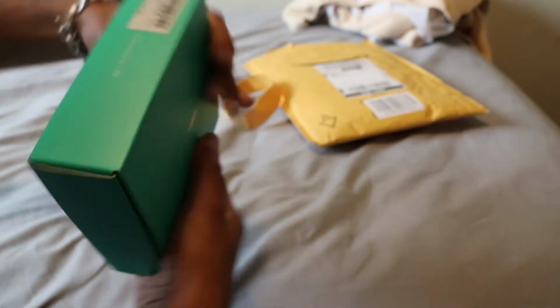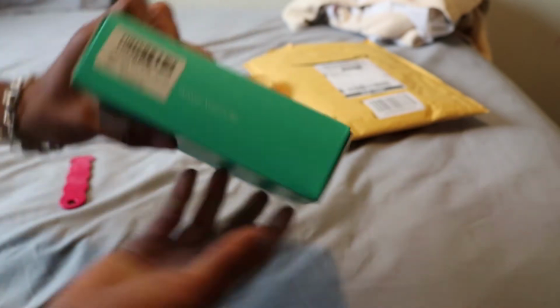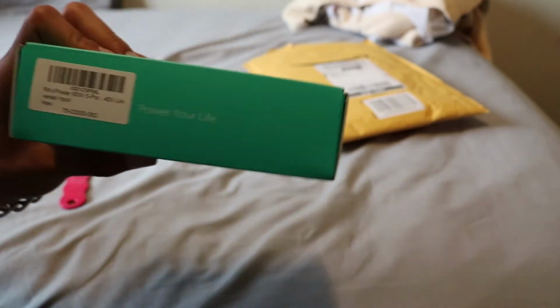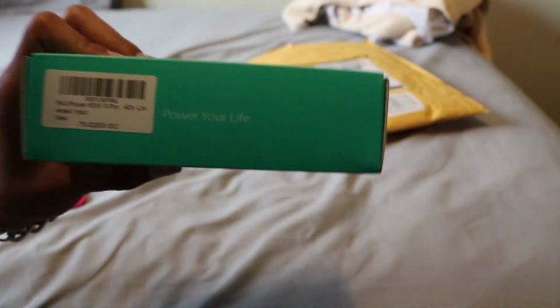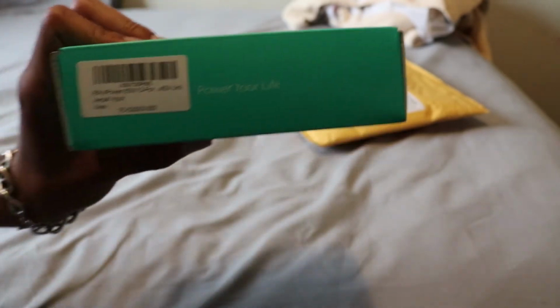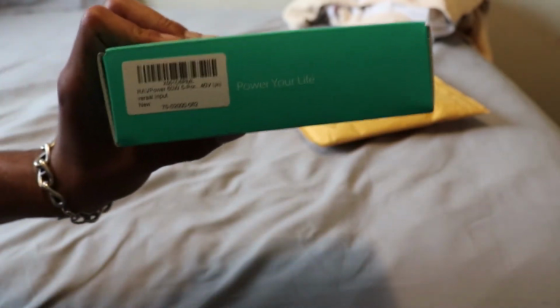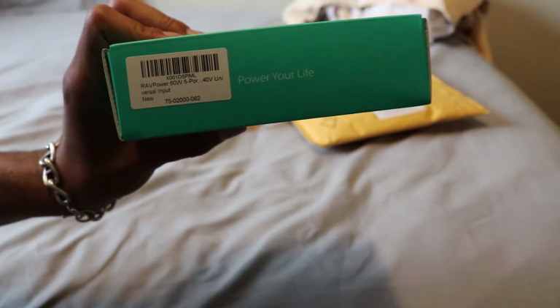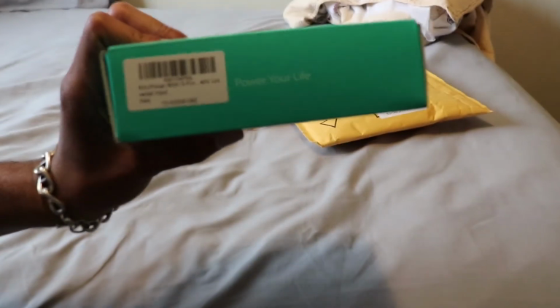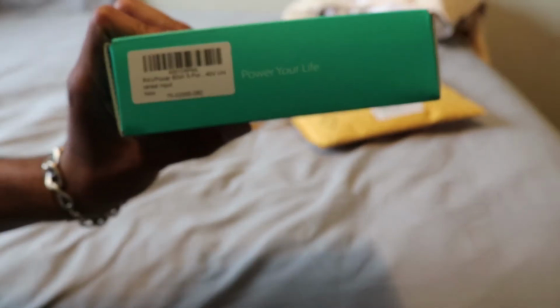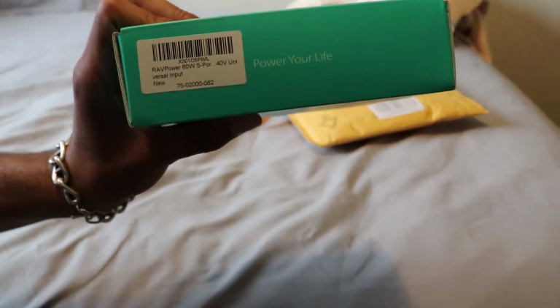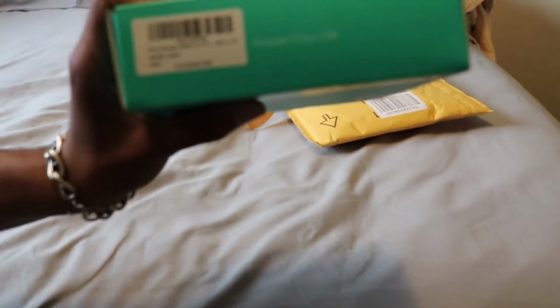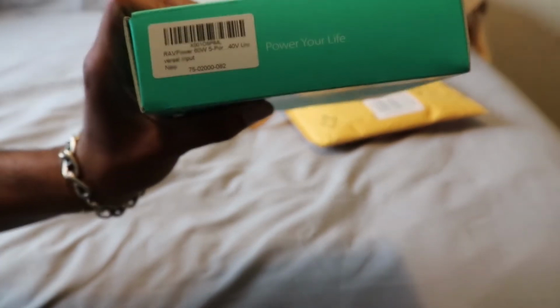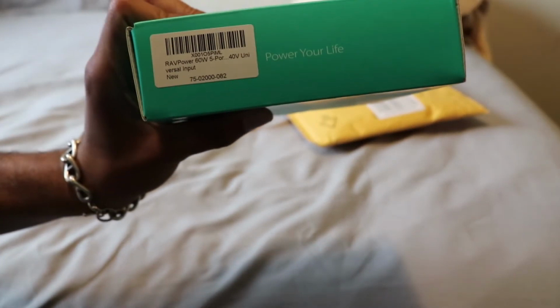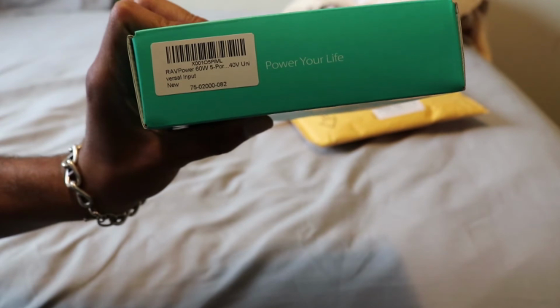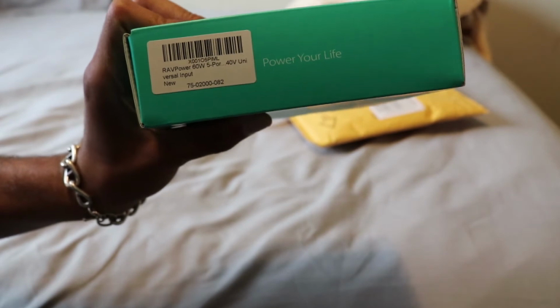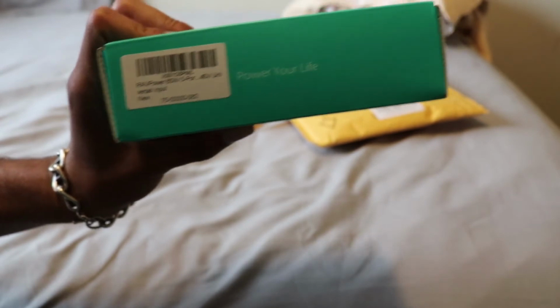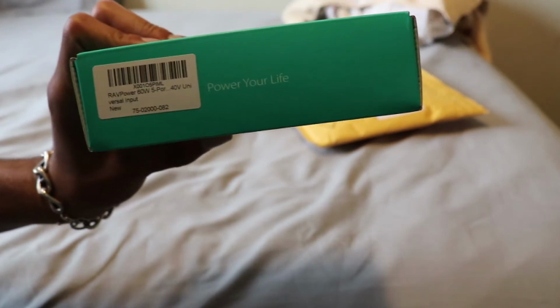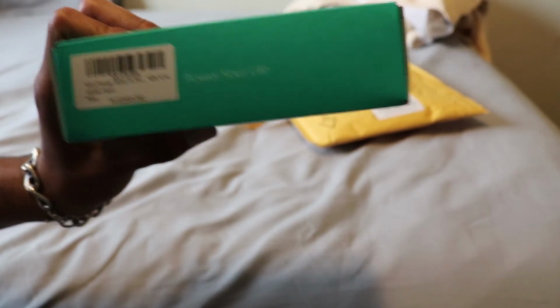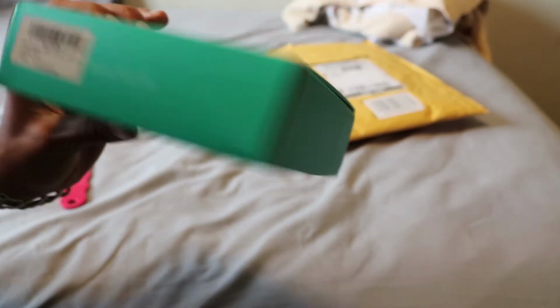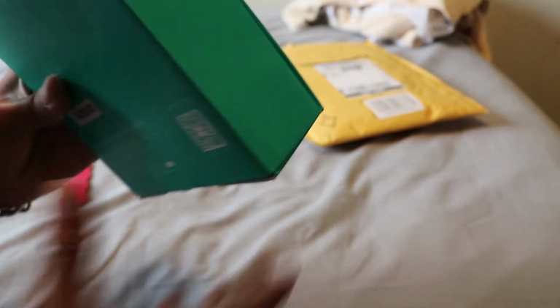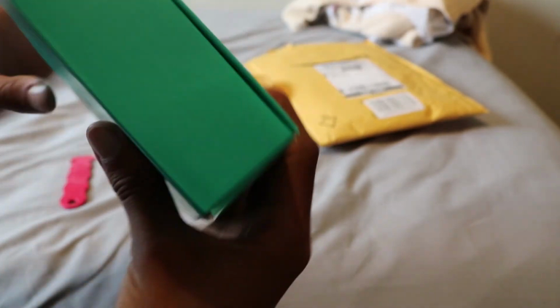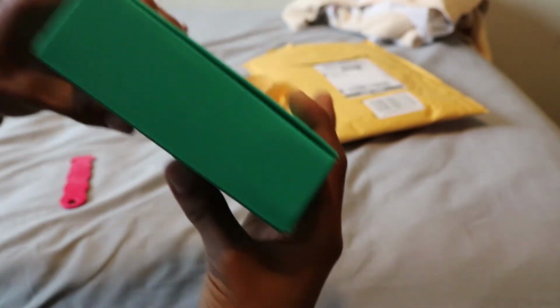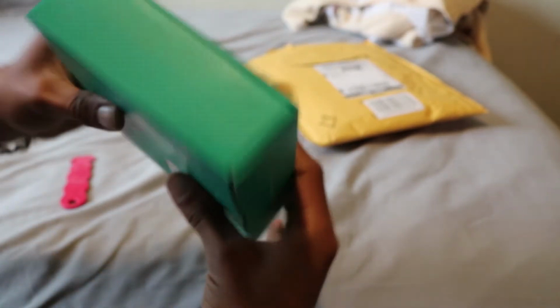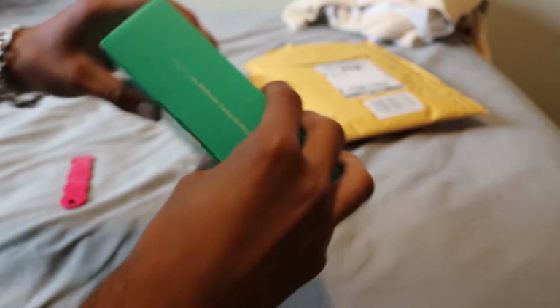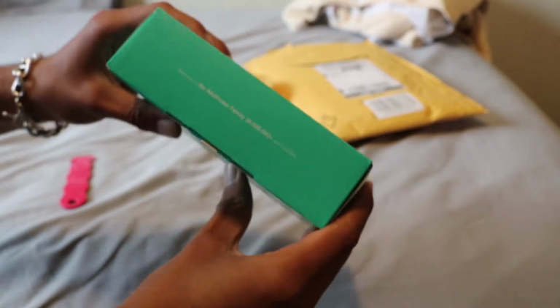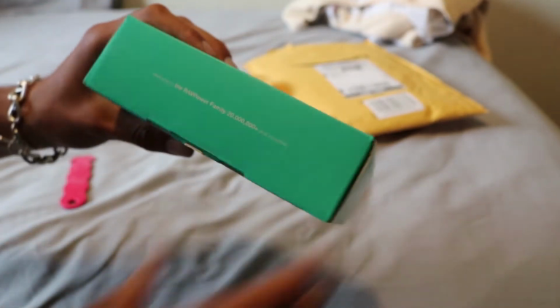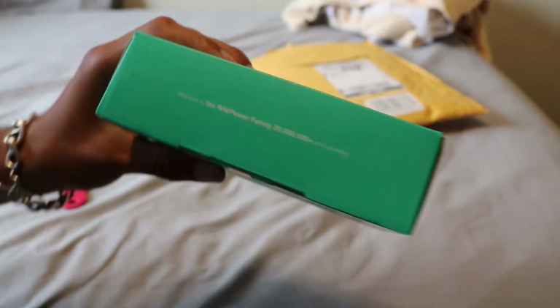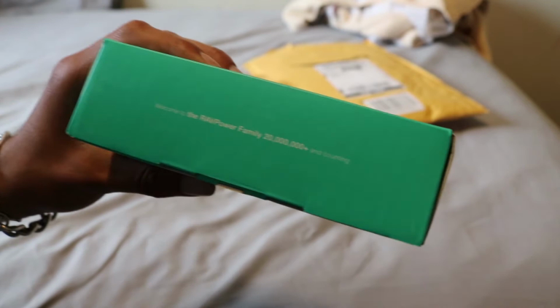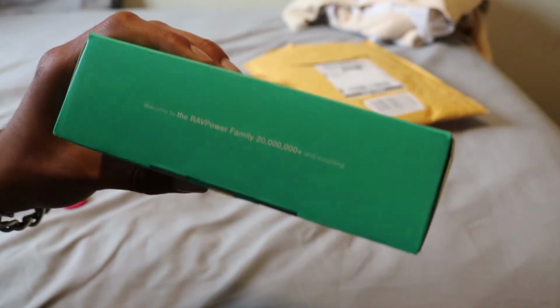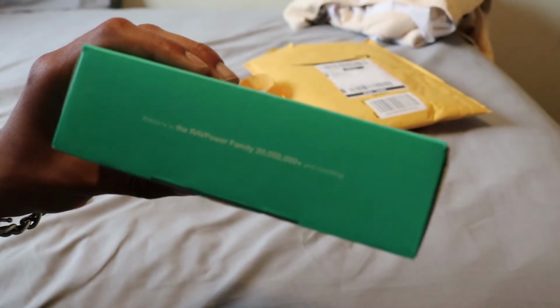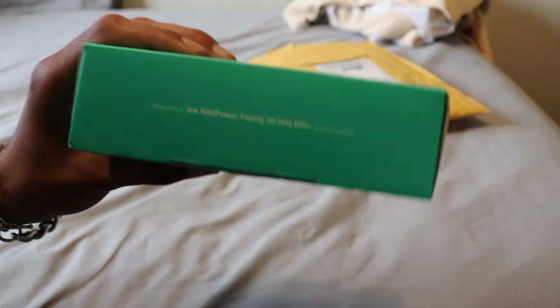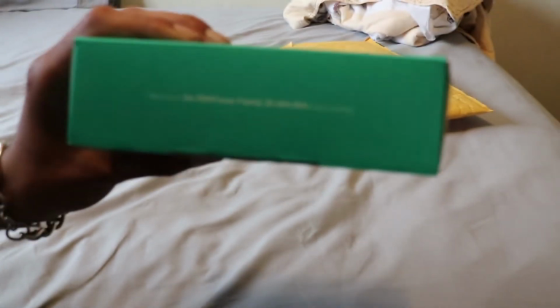Here, let me show you what it shows on the side here. There we go — it's on the side. There's all this, let me show you.